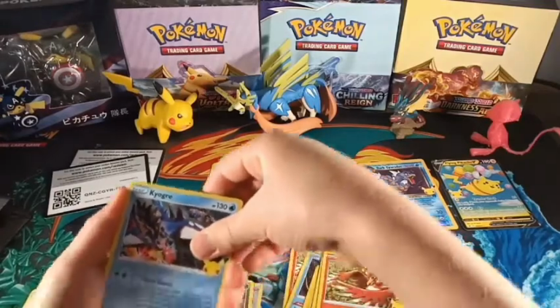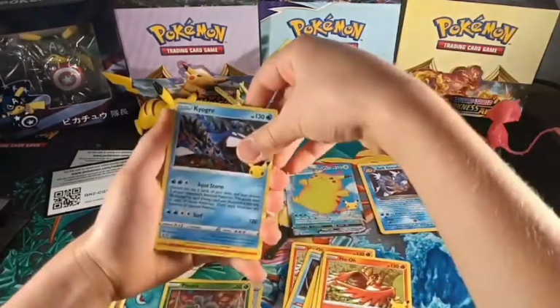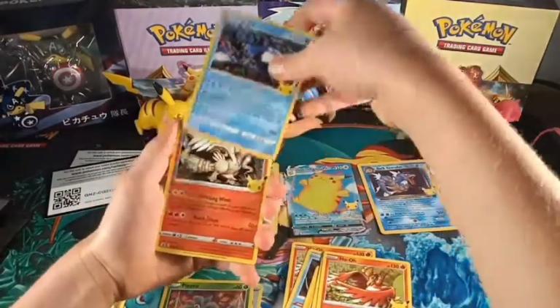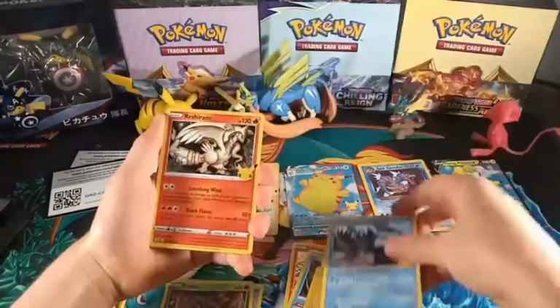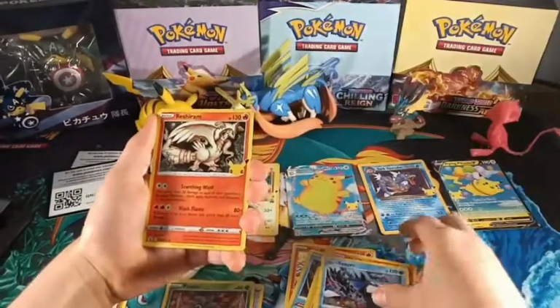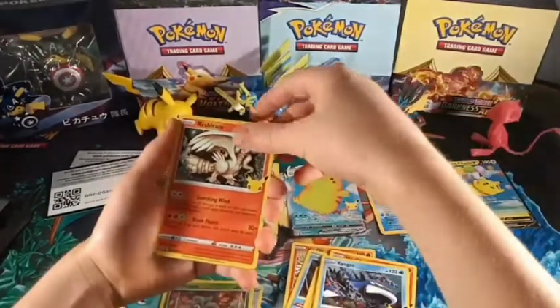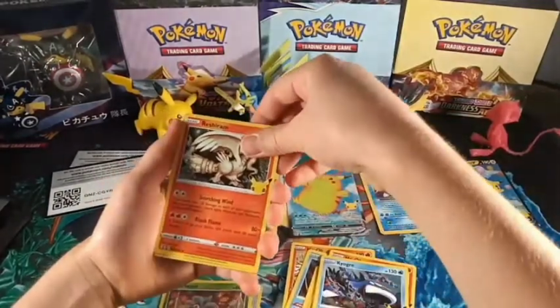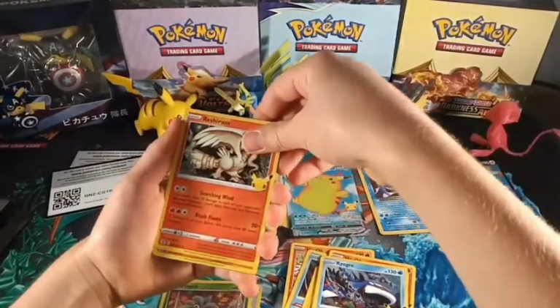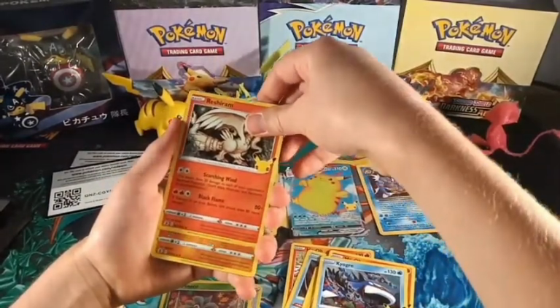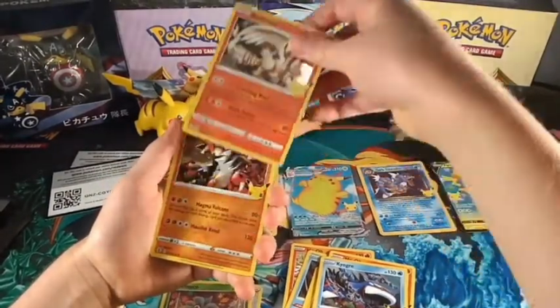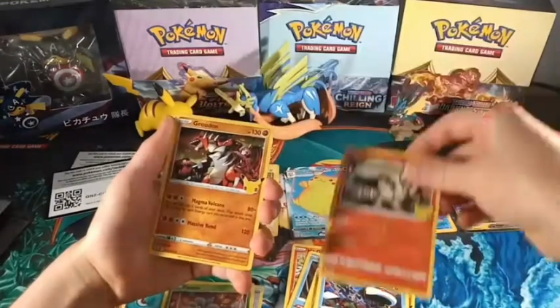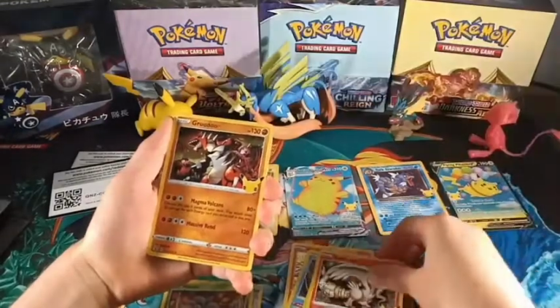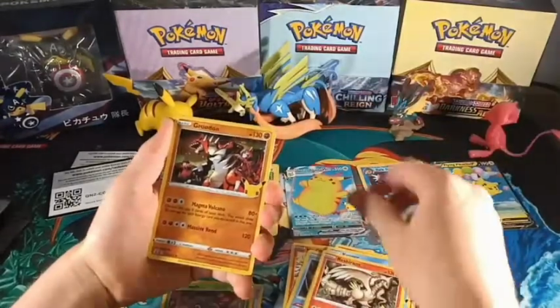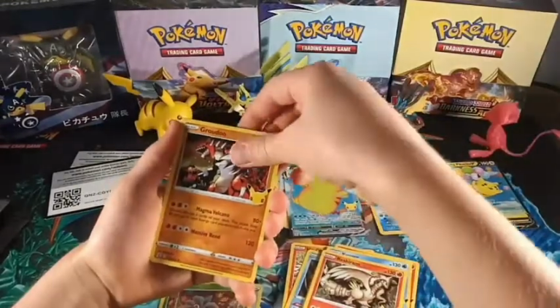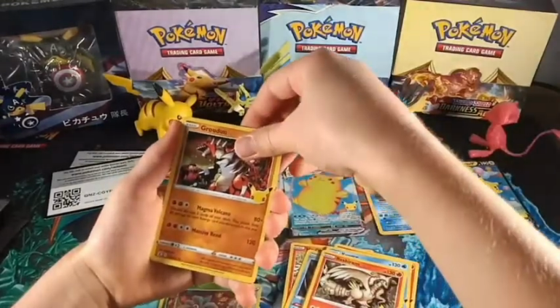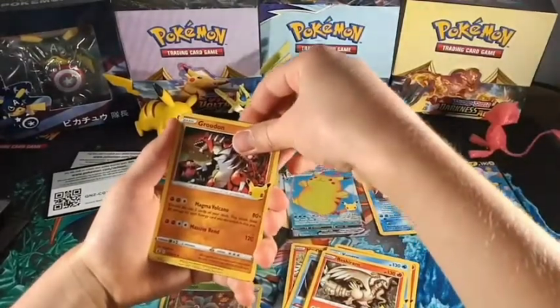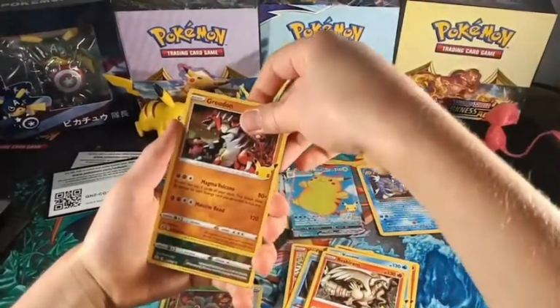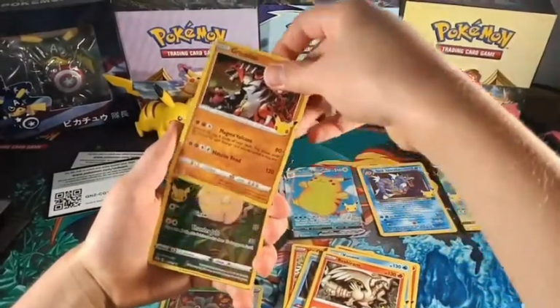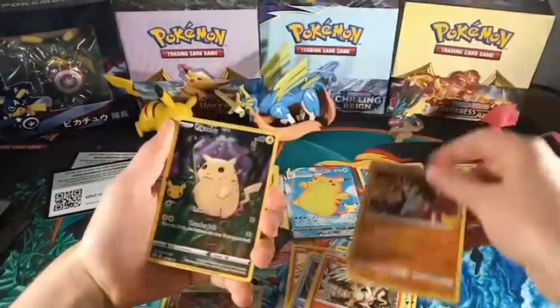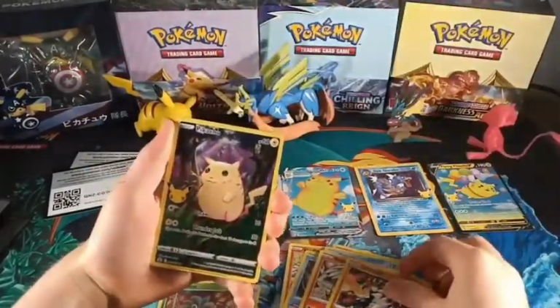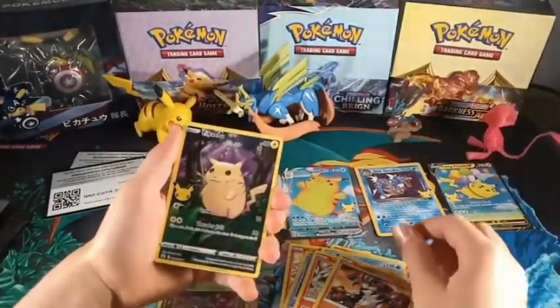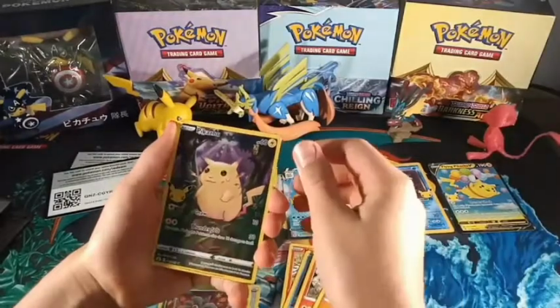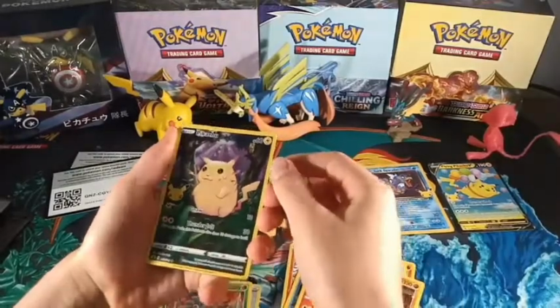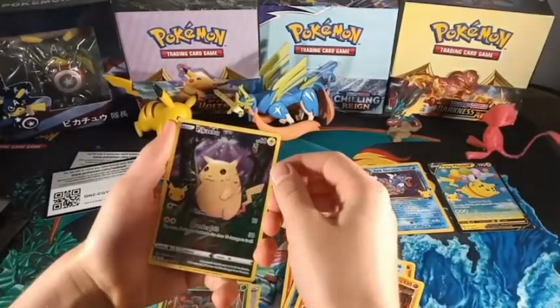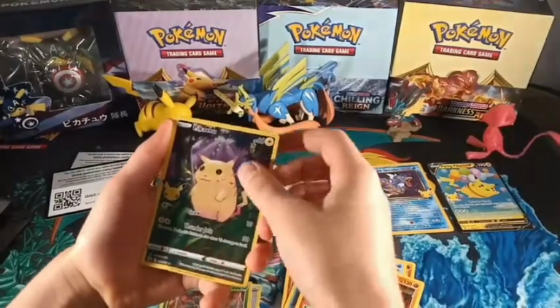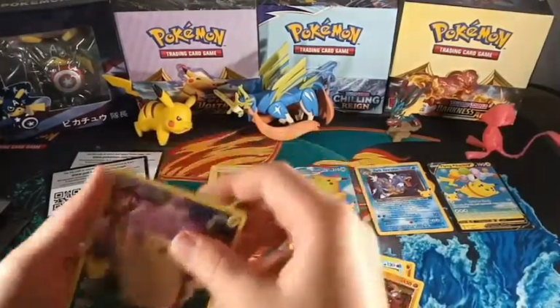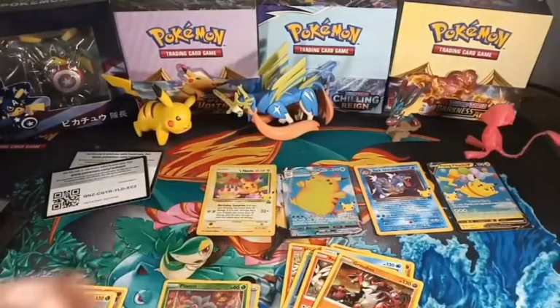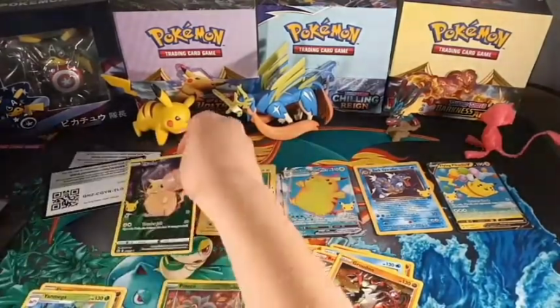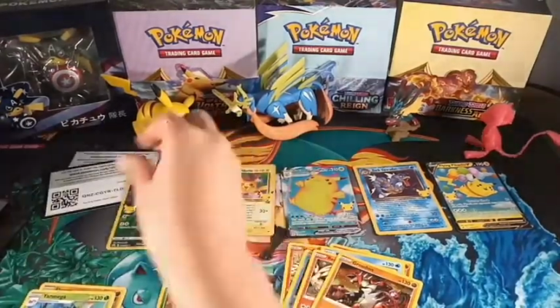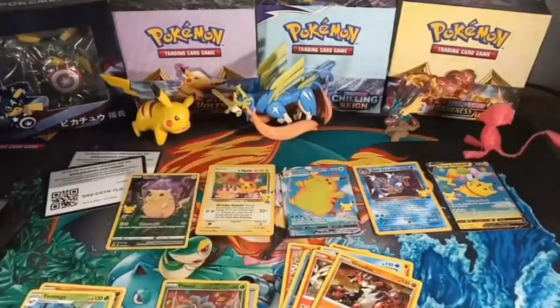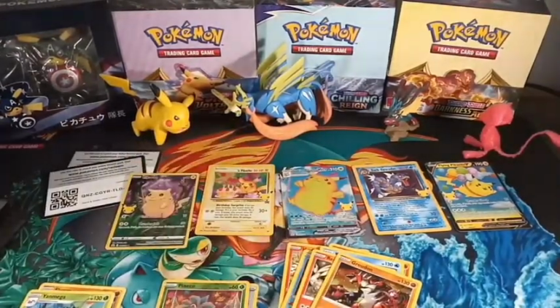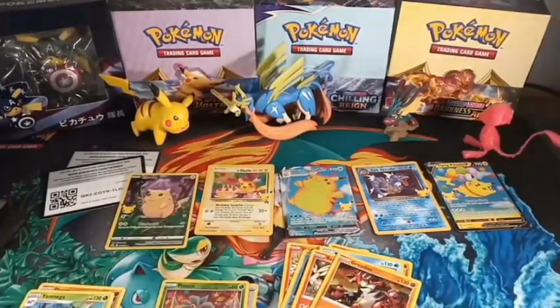Kyogre, Reshiram, and Groudon, and we're ending on Pikachu with a grass background. Thank you for watching my video.